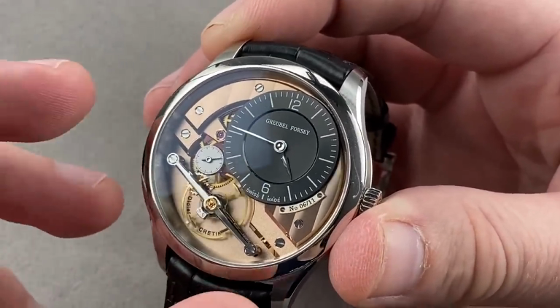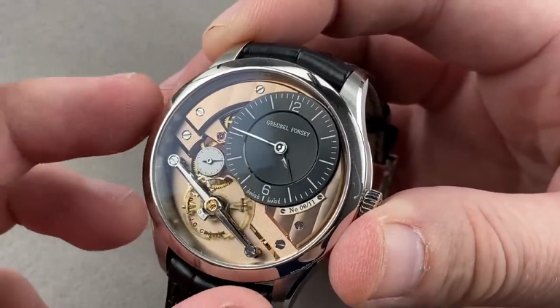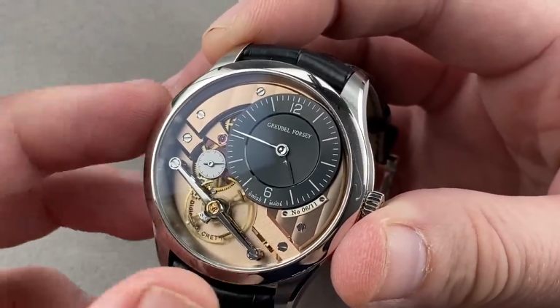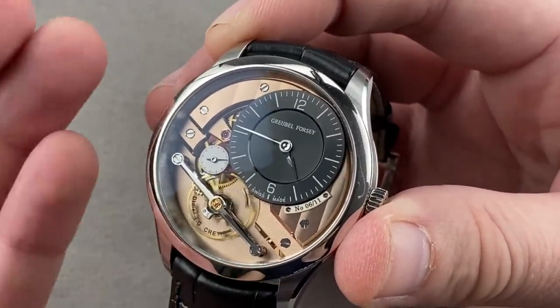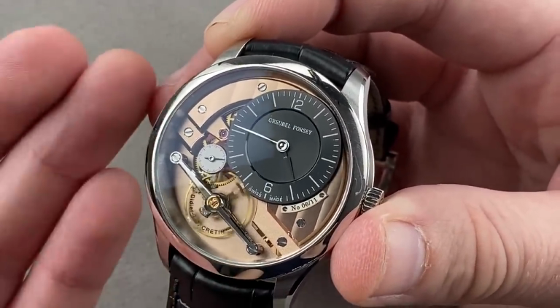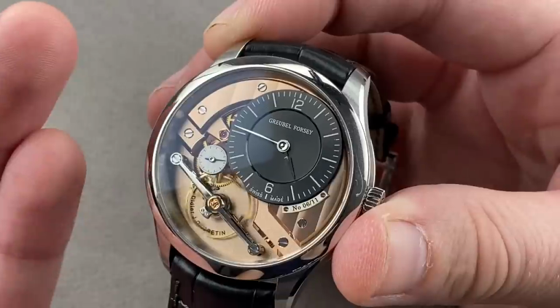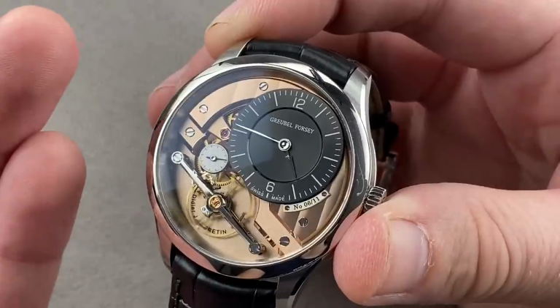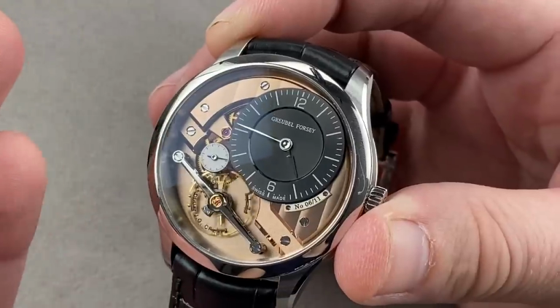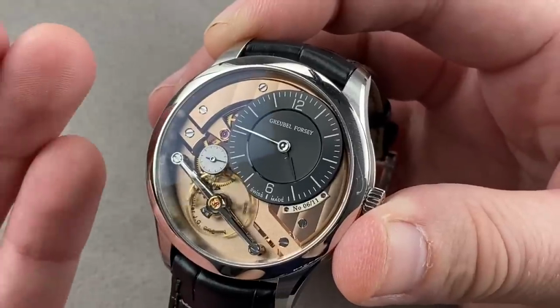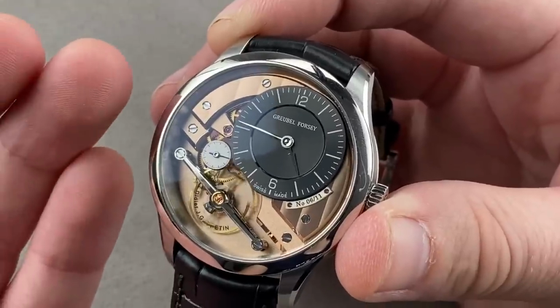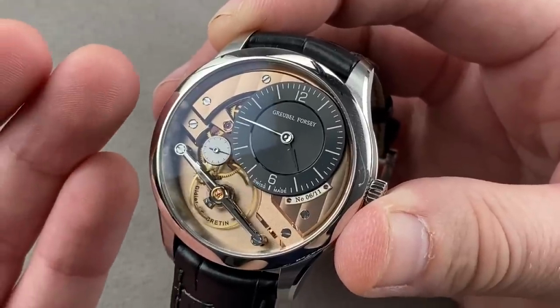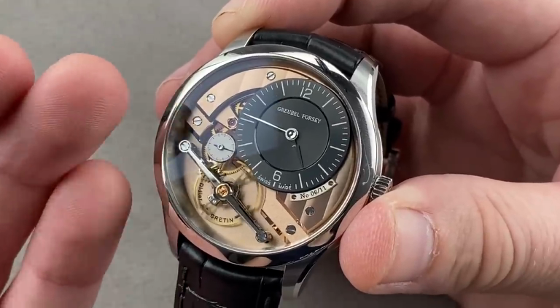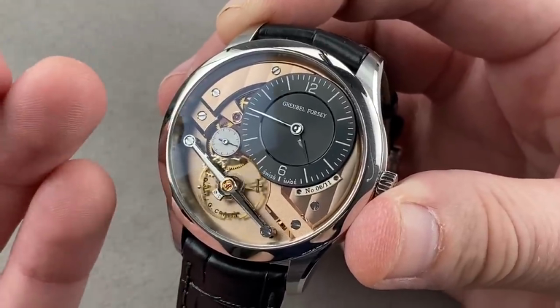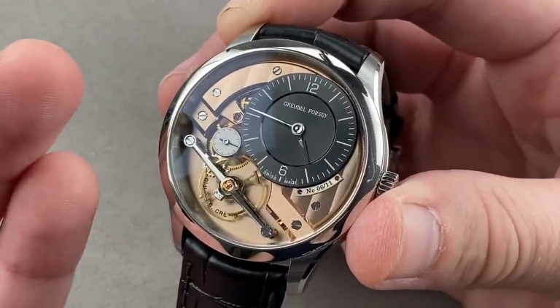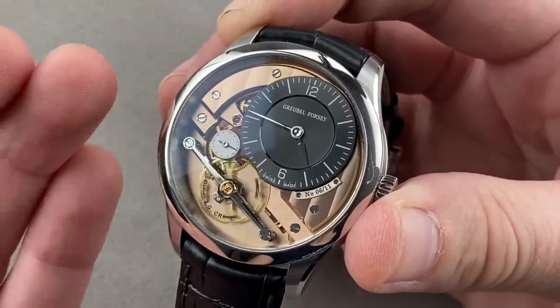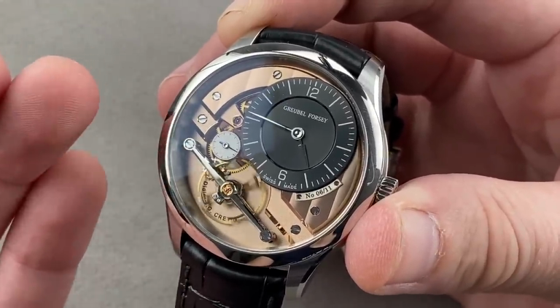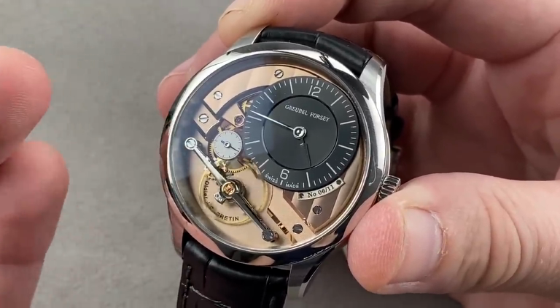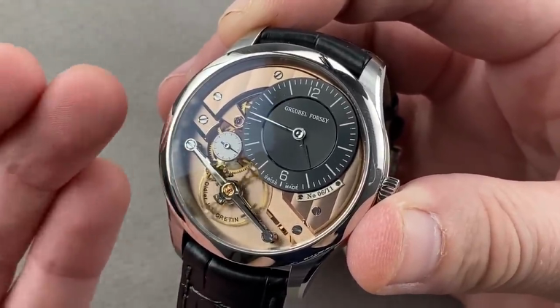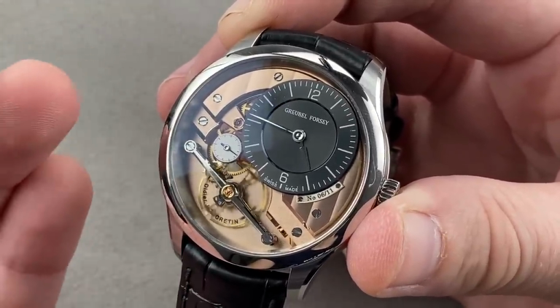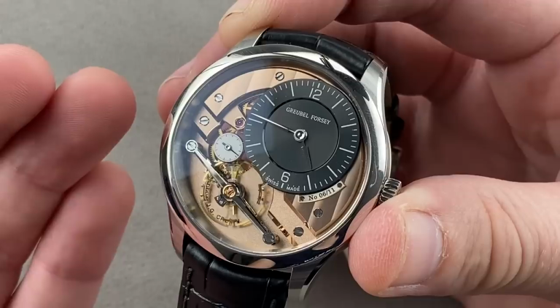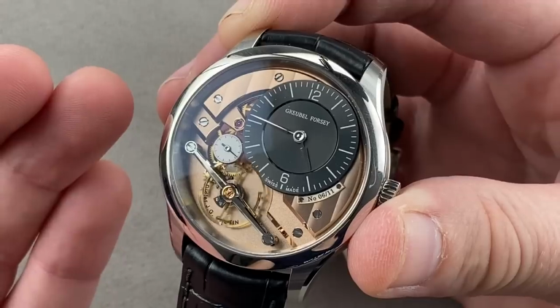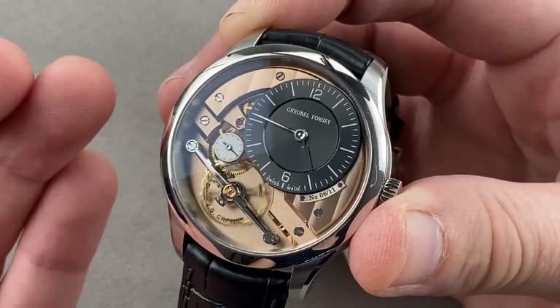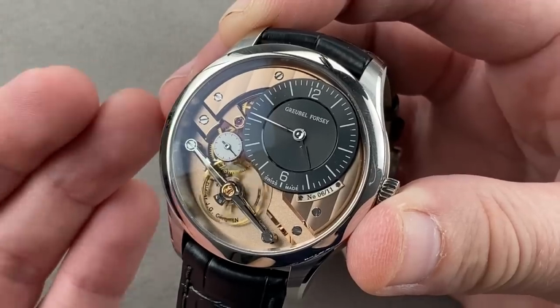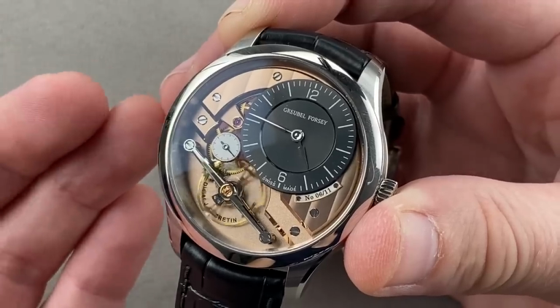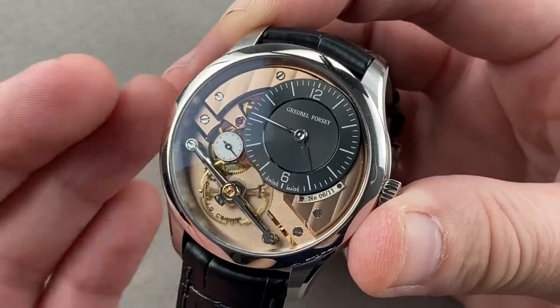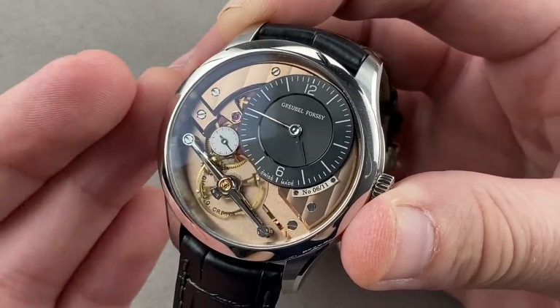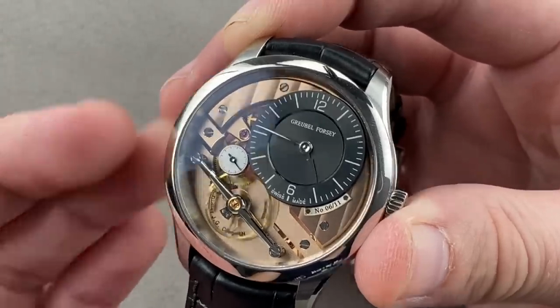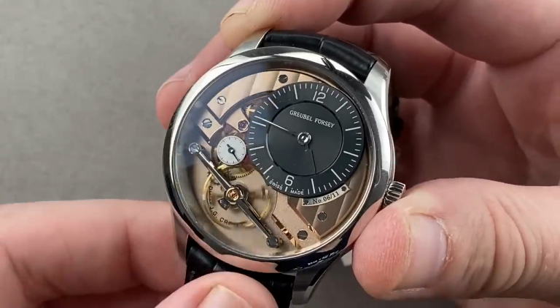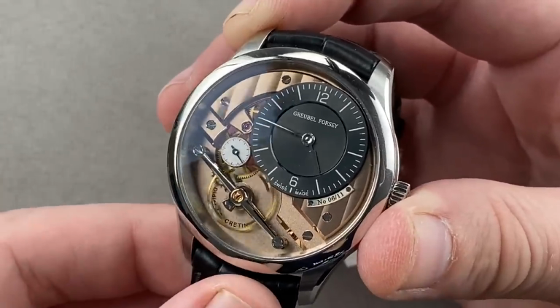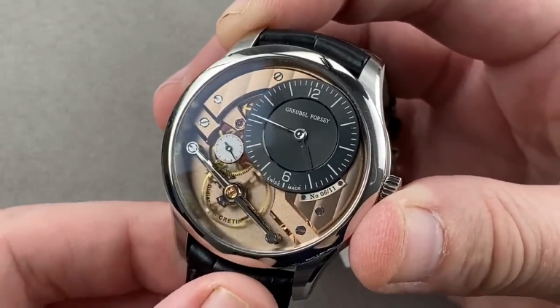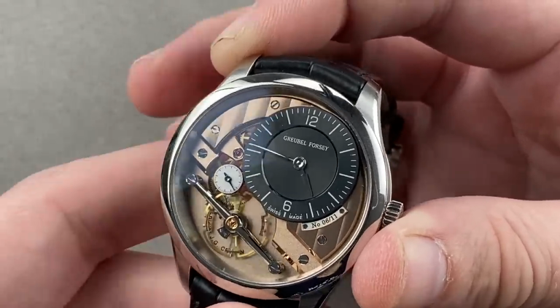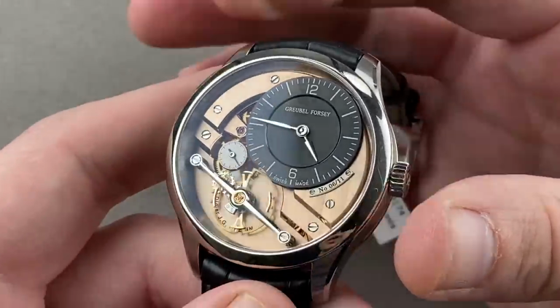If you love Grubel's uncompromising standards but can't bear to wear a double or quadruple tourbillon the size of a fist, this is the way to get into Grubel Forsey watchmaking.